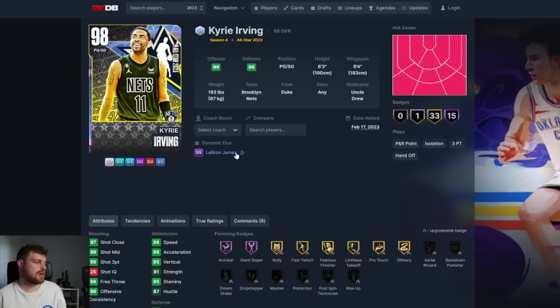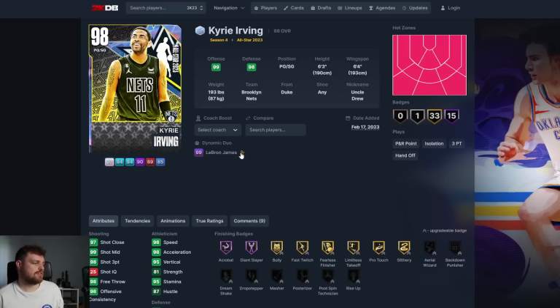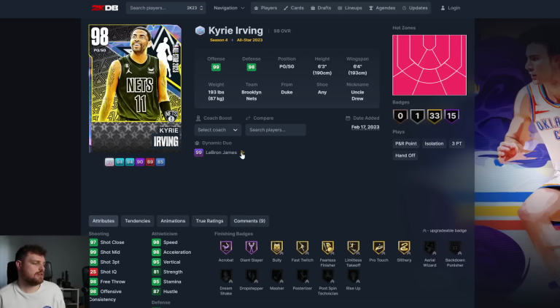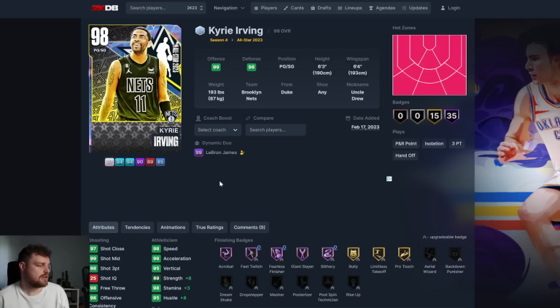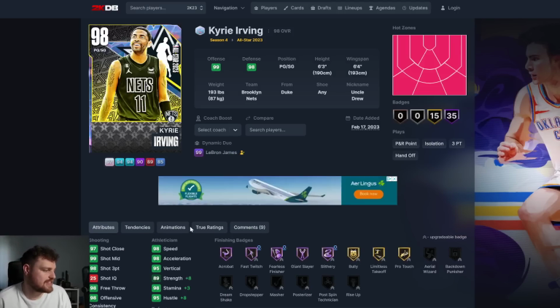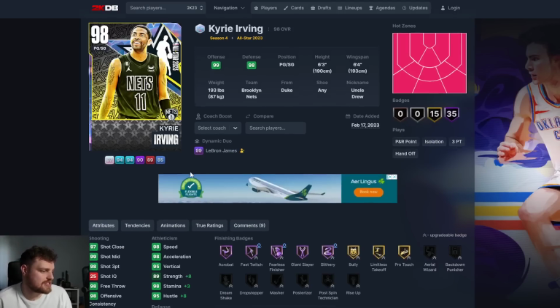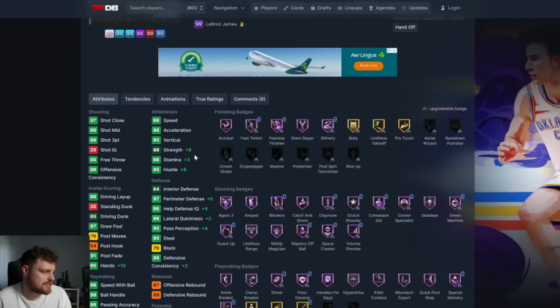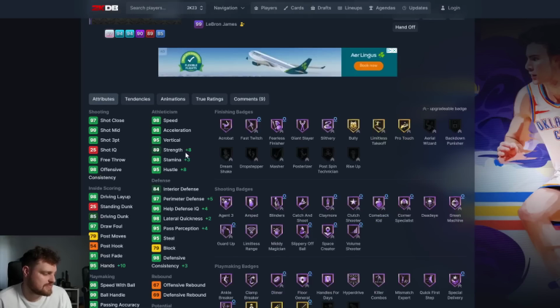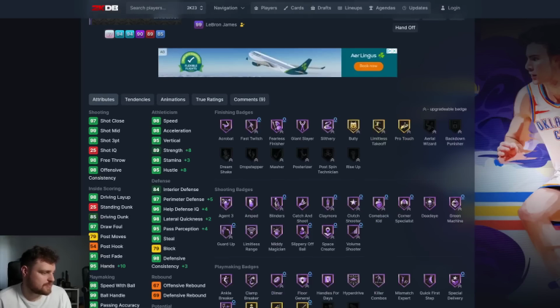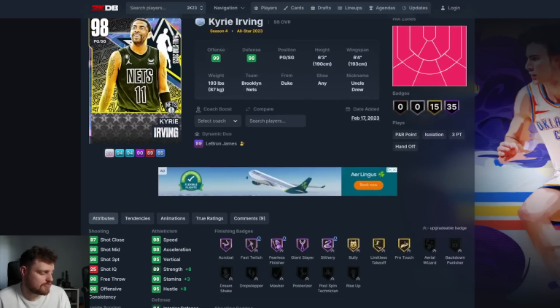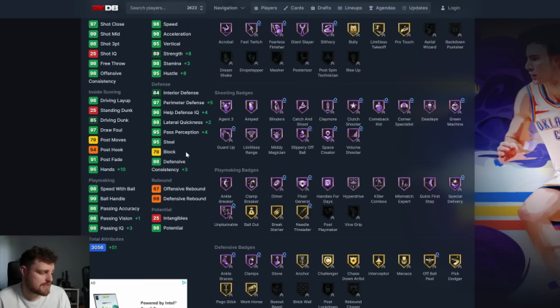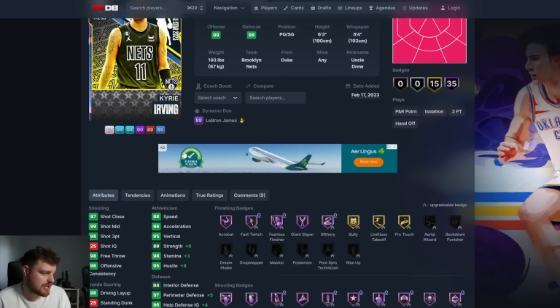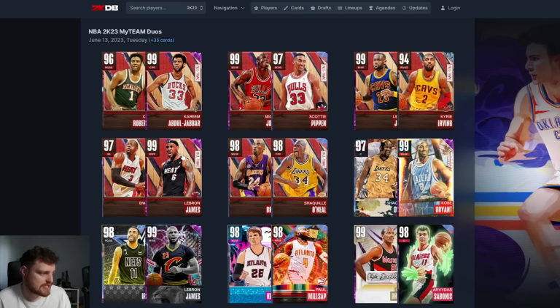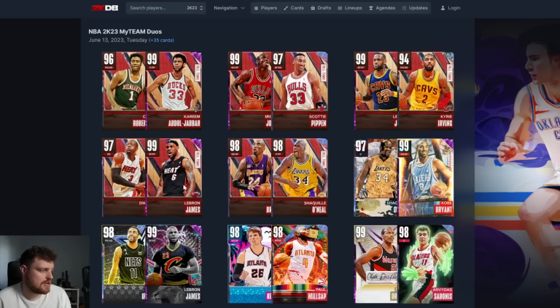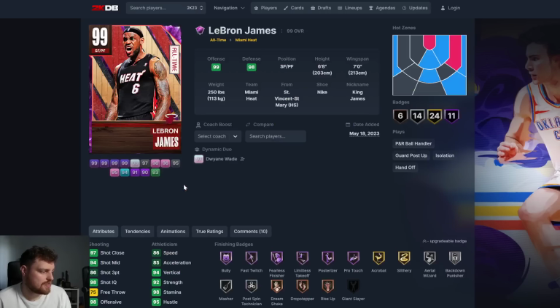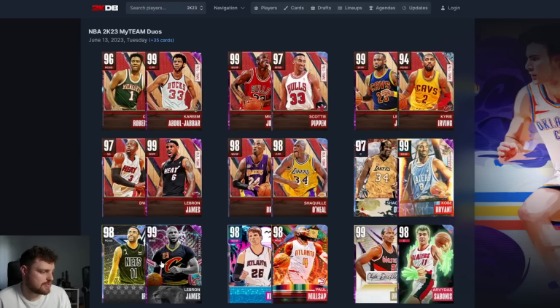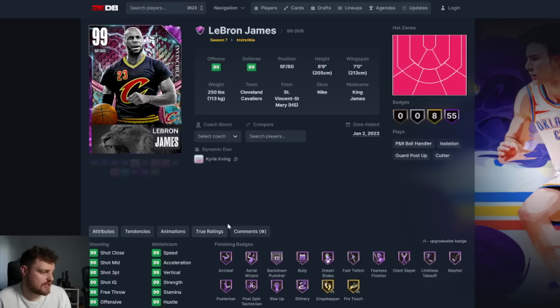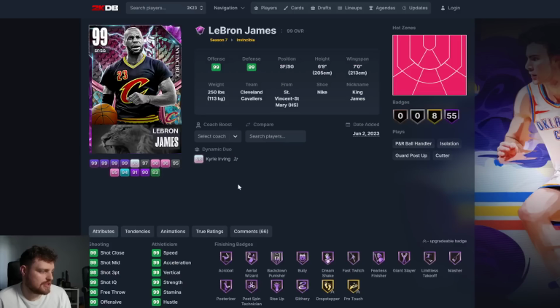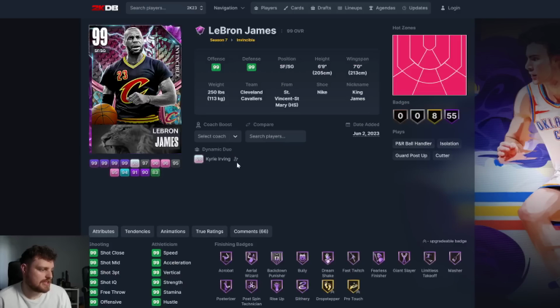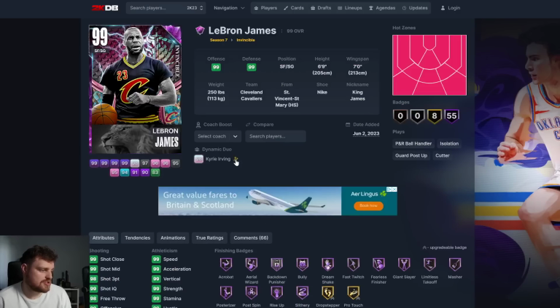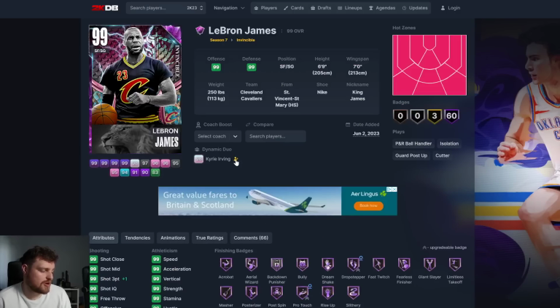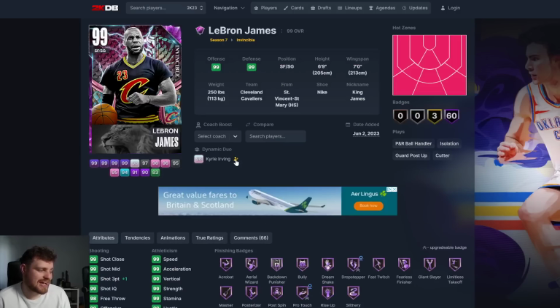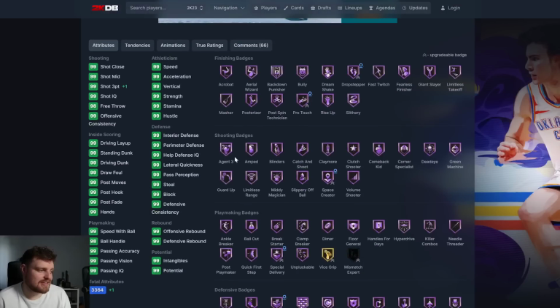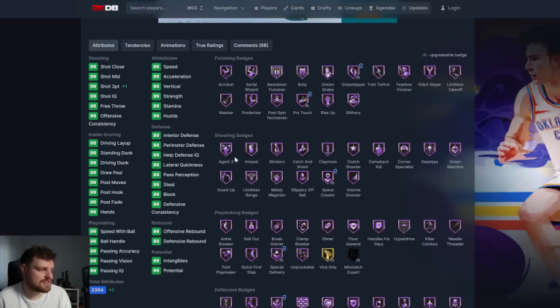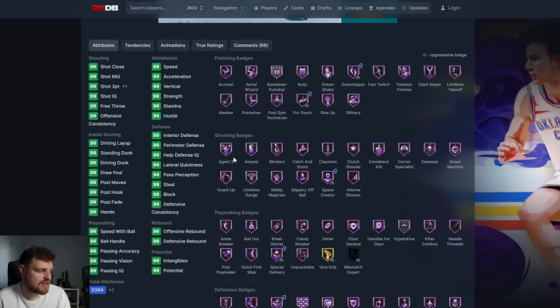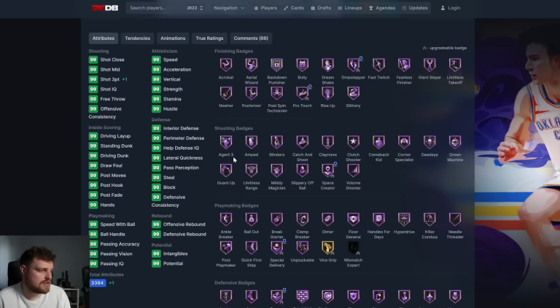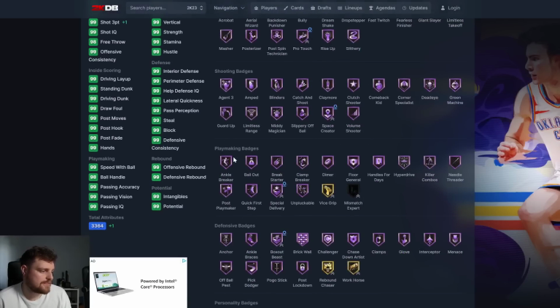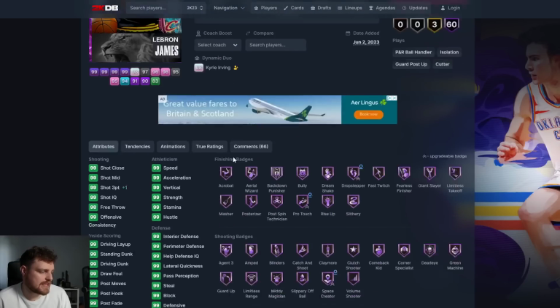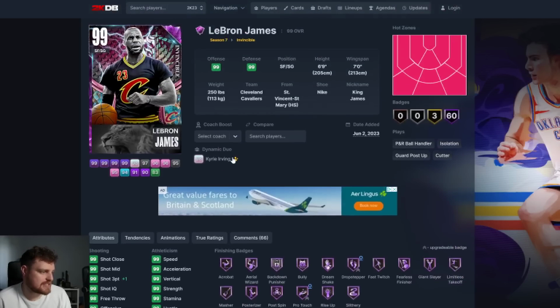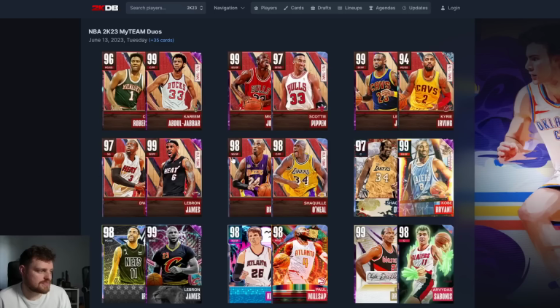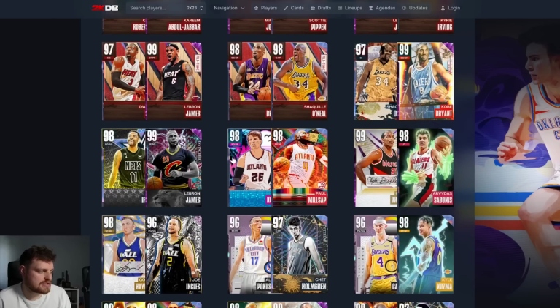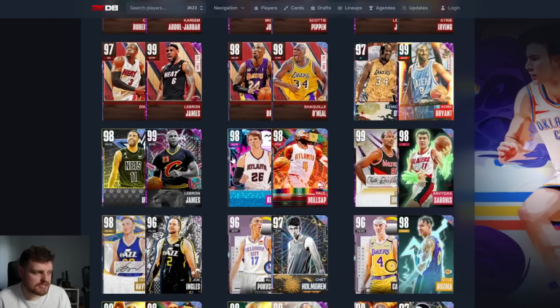With Kyrie Irving, his animations are one of the issues. He goes that 1-0 wrong - it's every shooting badge. For LeBron, it's just an excuse to put LeBron in these packs and give him these 5 extra hoffs. Him getting the 60 hoffs makes zilch difference.